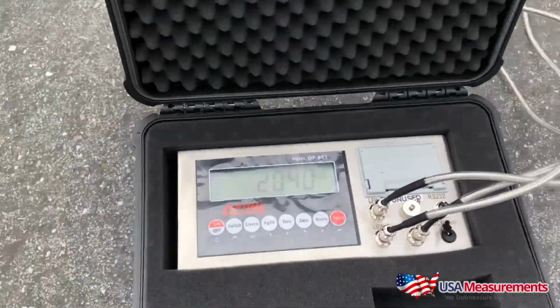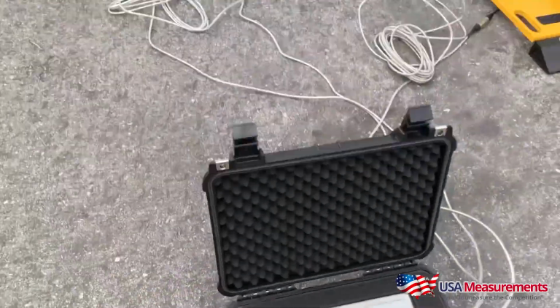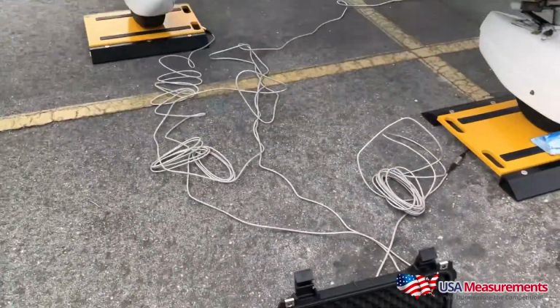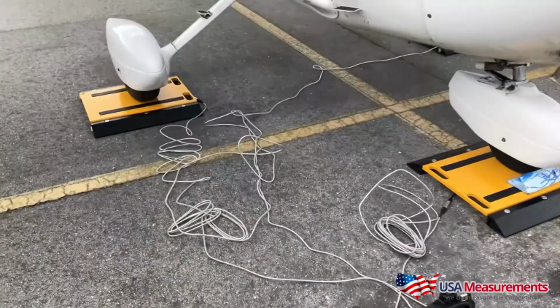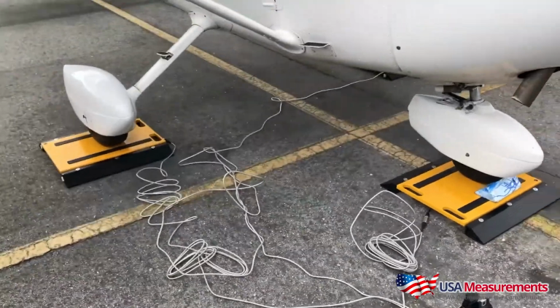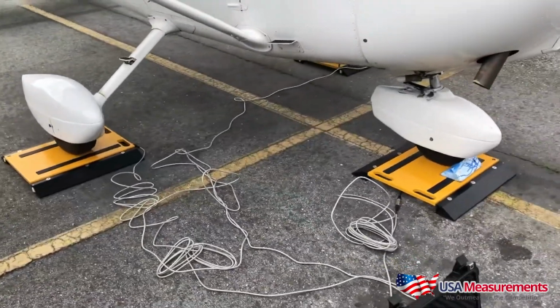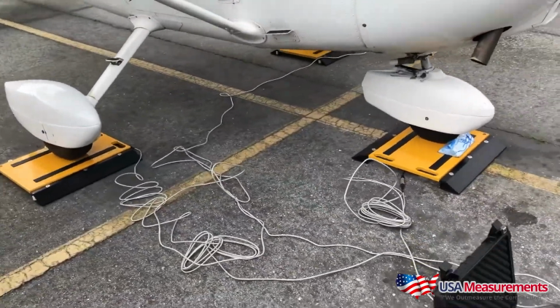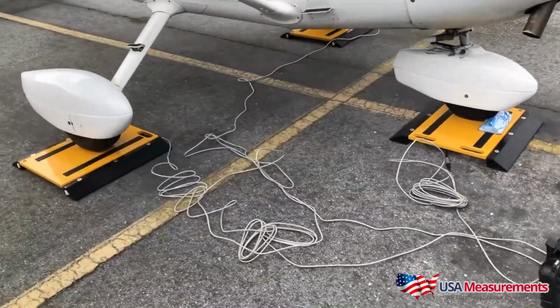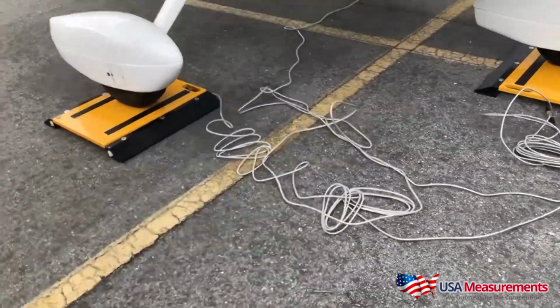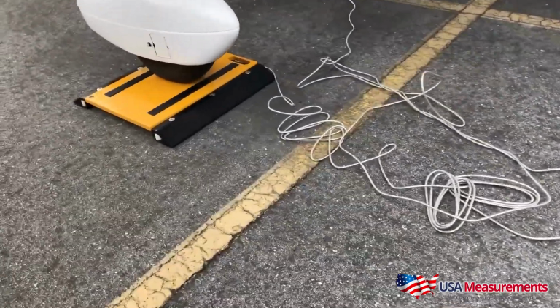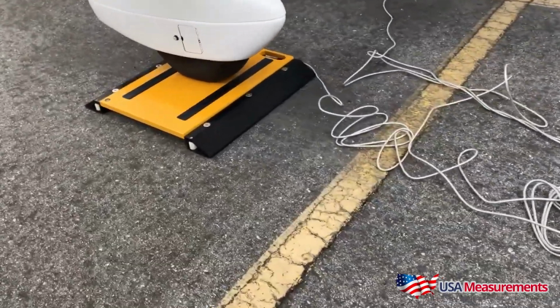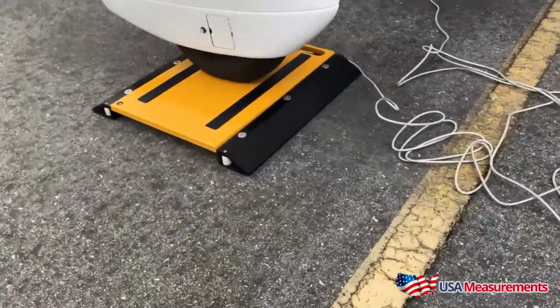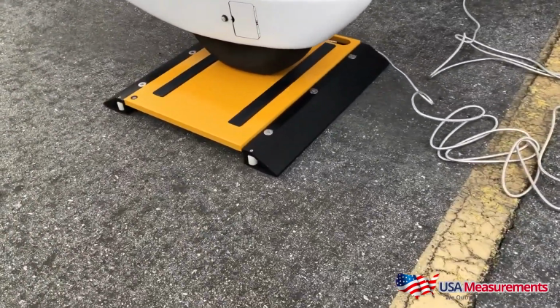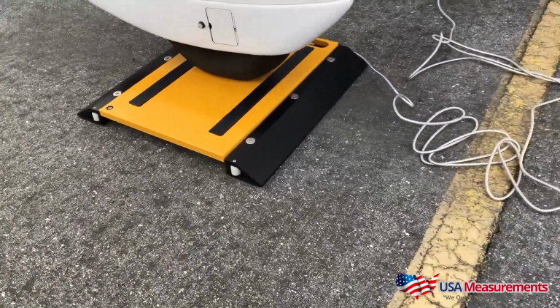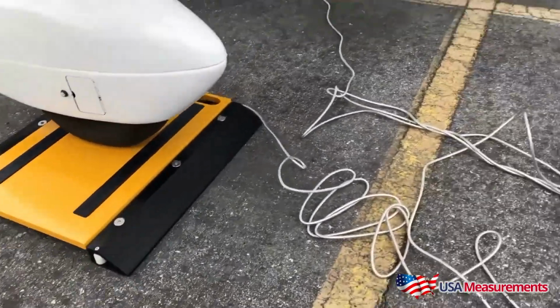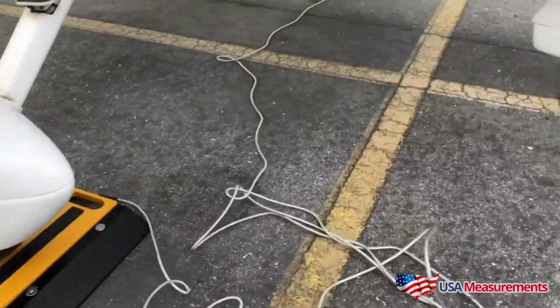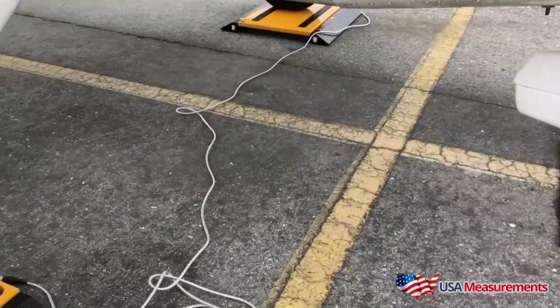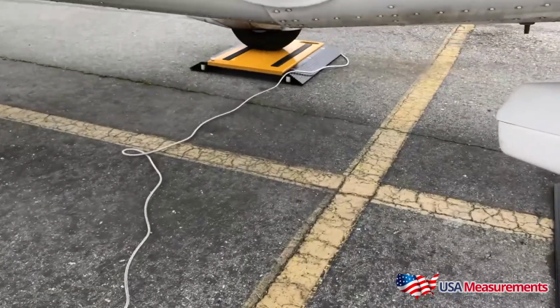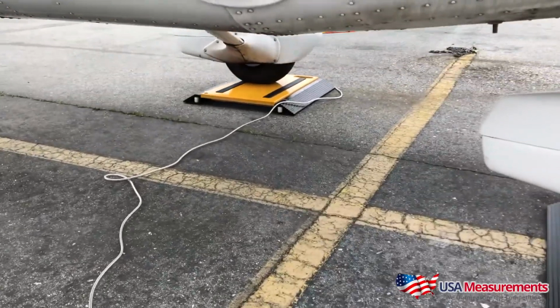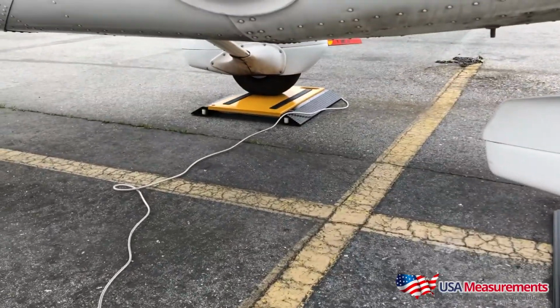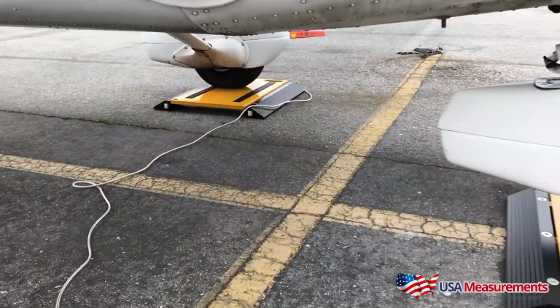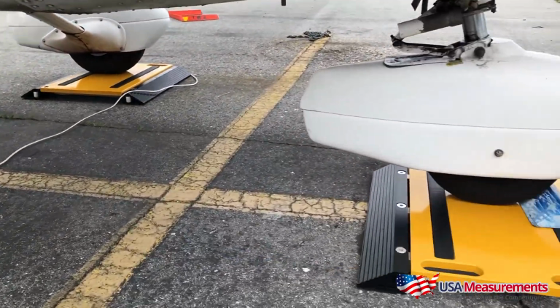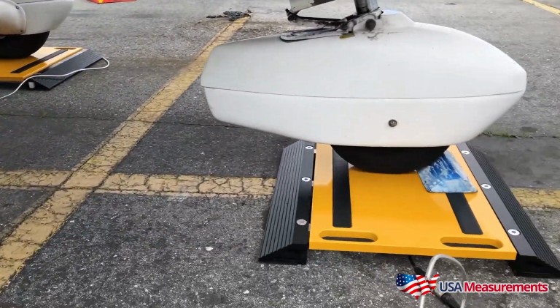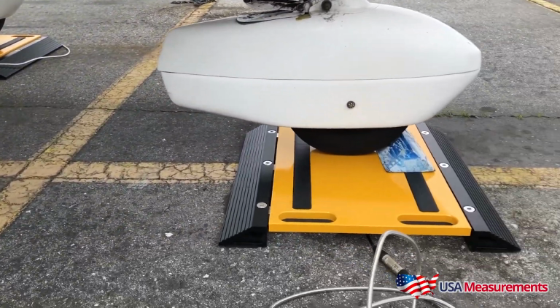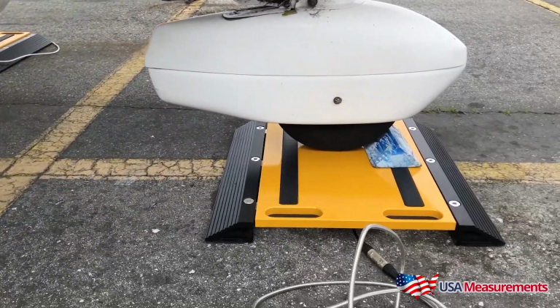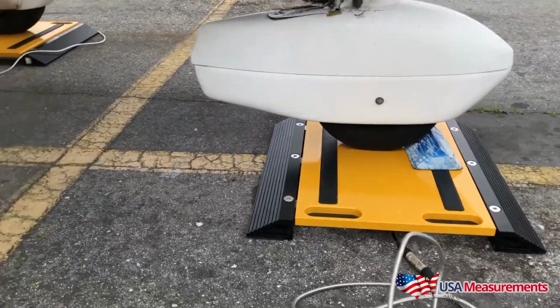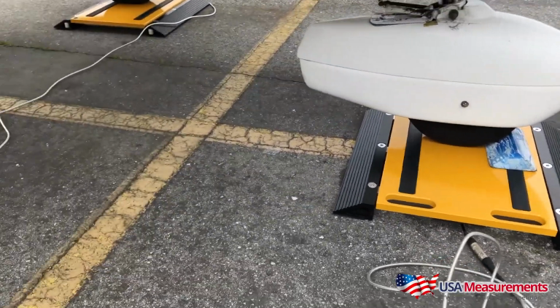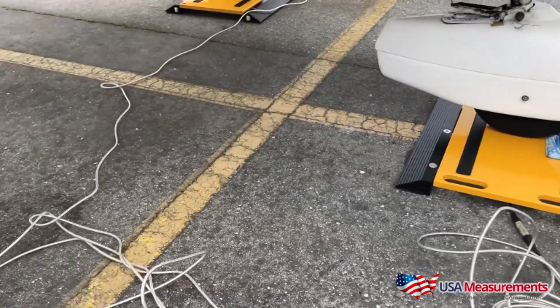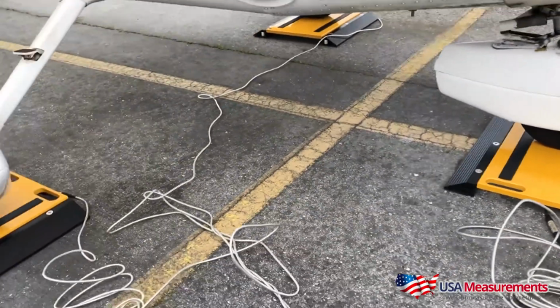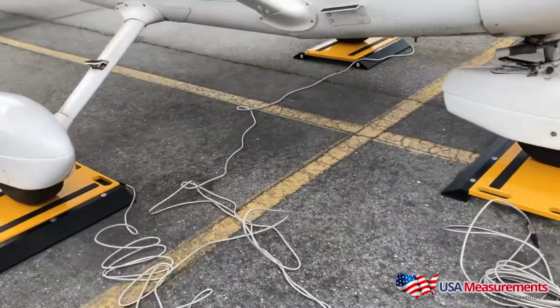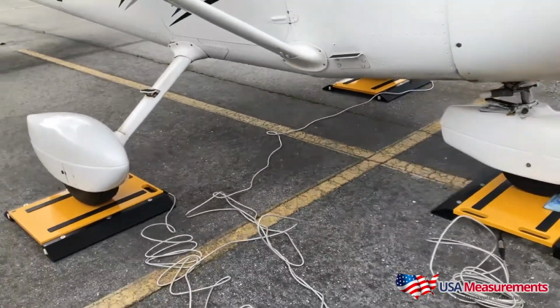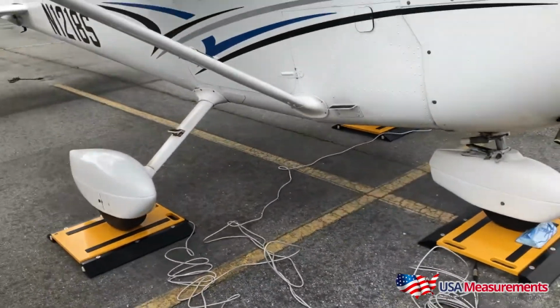The user can easily track each individual wheel weight to balance the plane, or you can get a total gross weight. Our built-in receipt printer allows the user to also record the weight, the date, and the time.